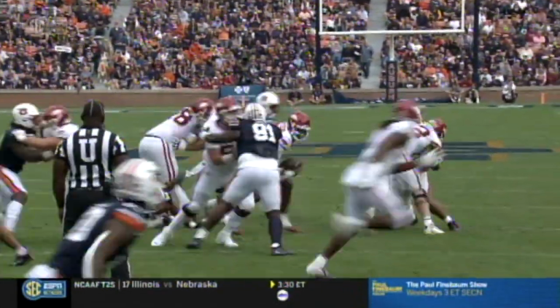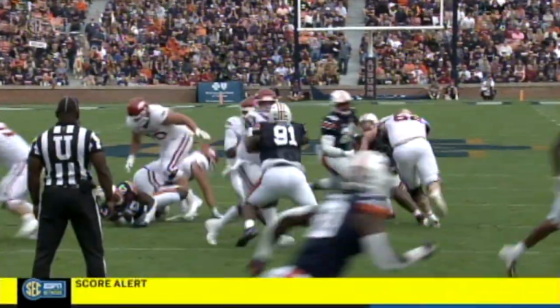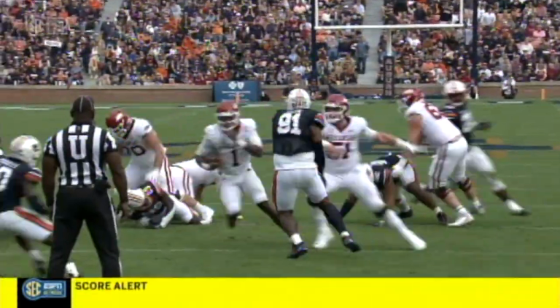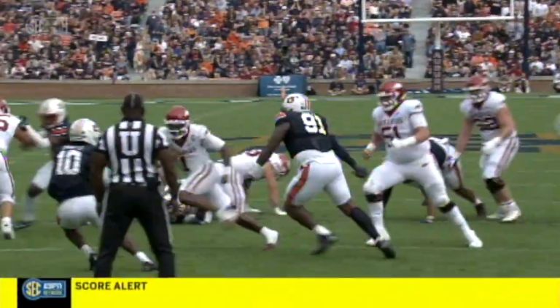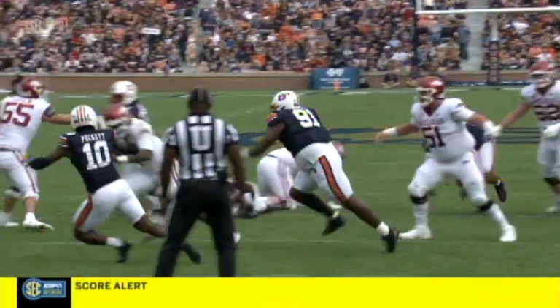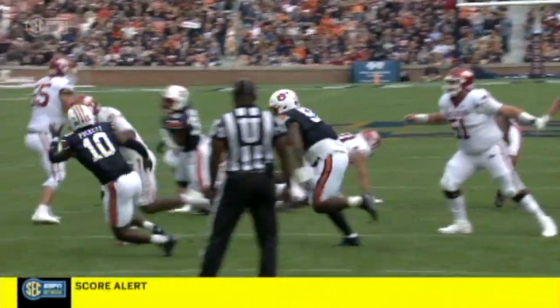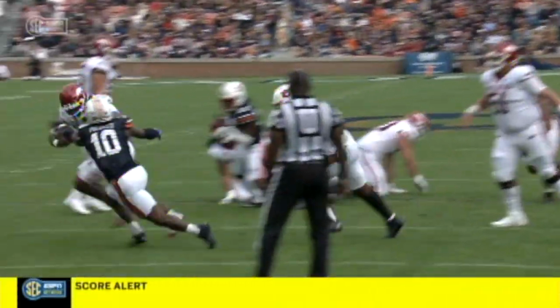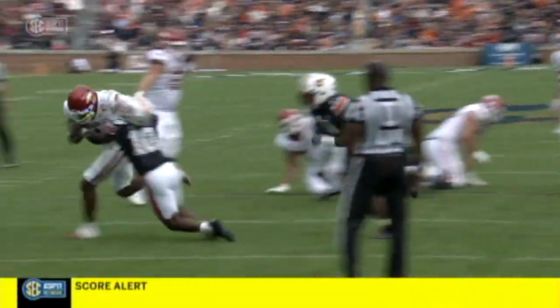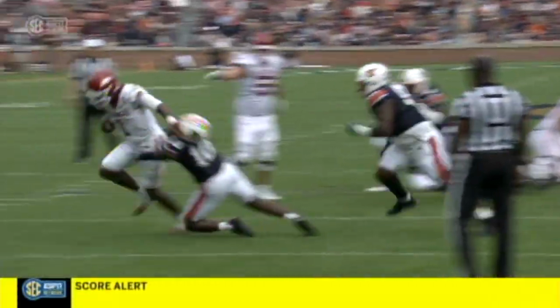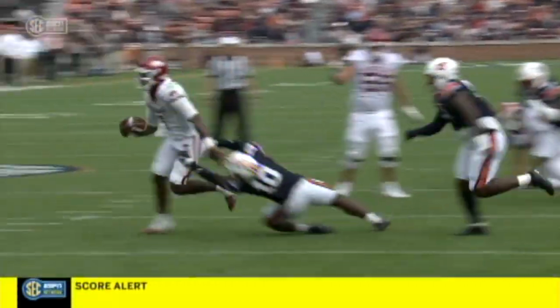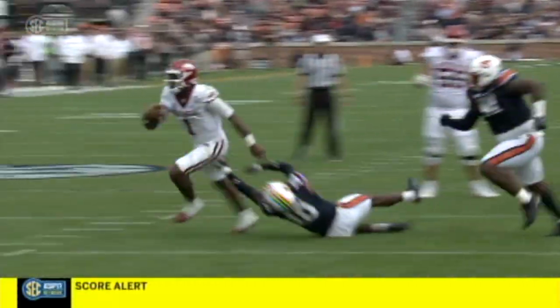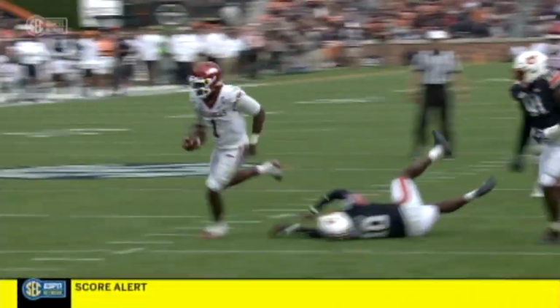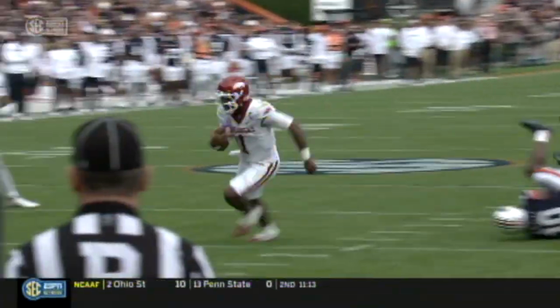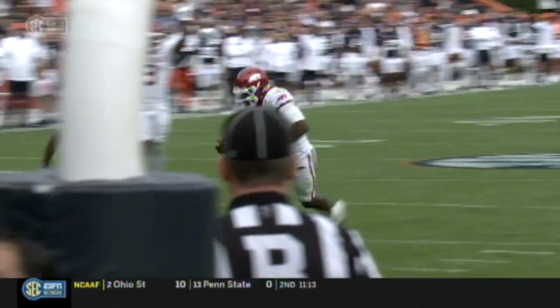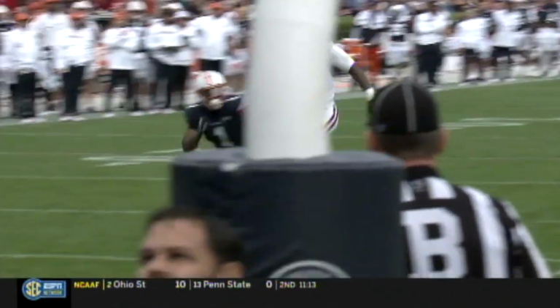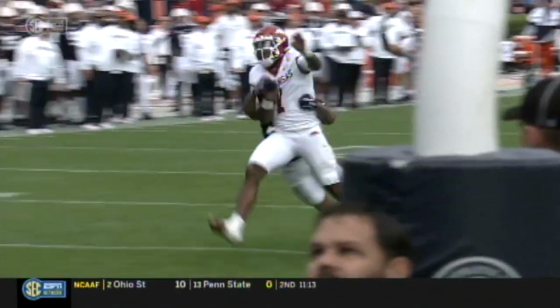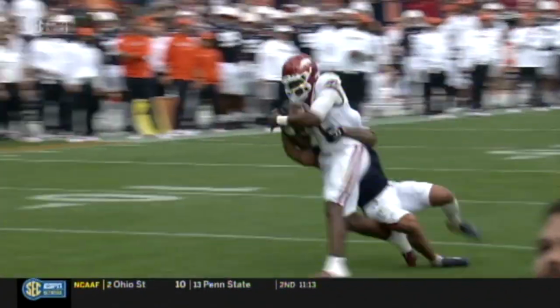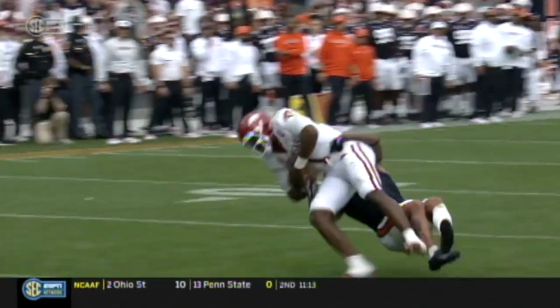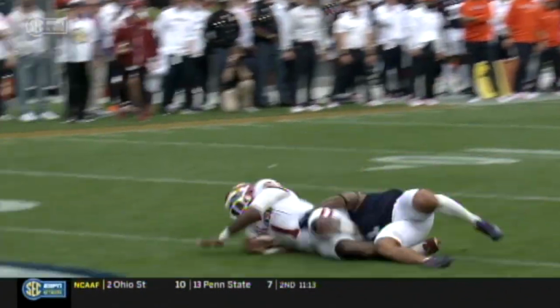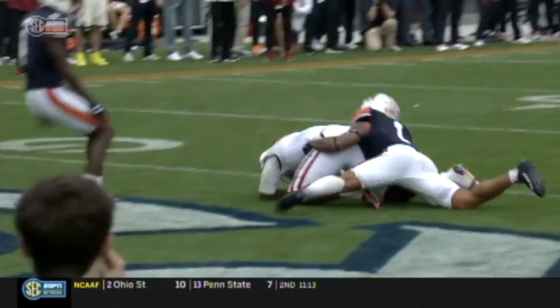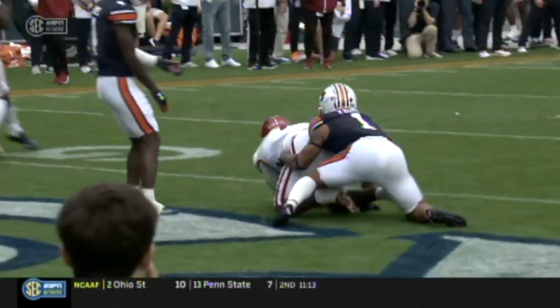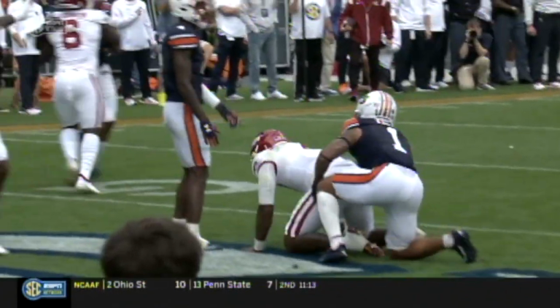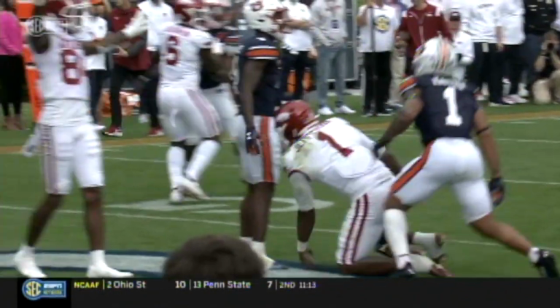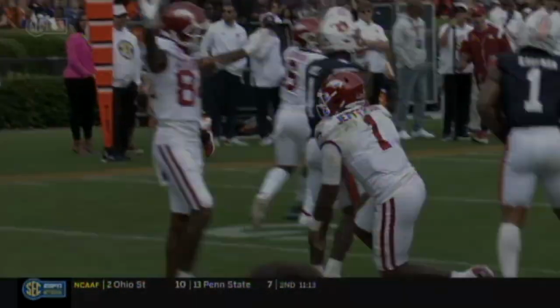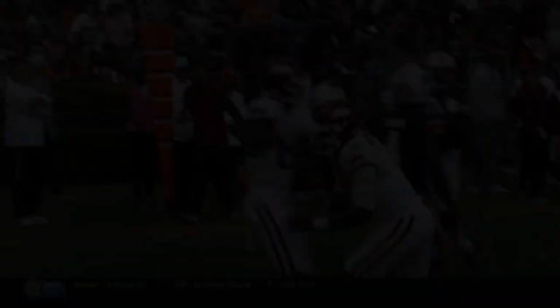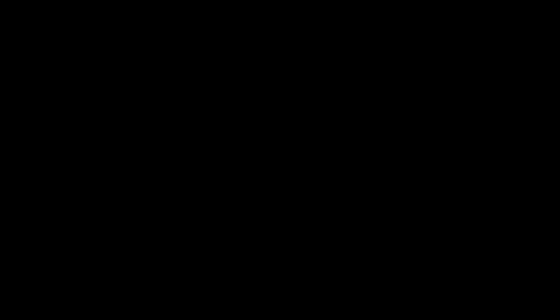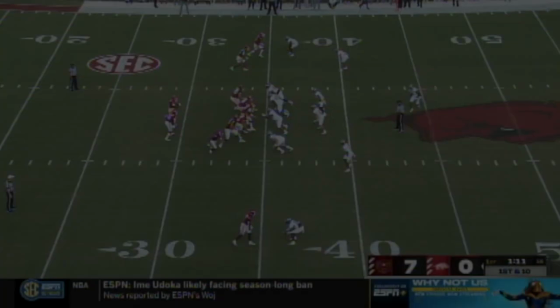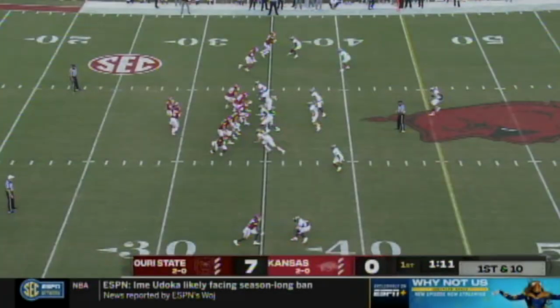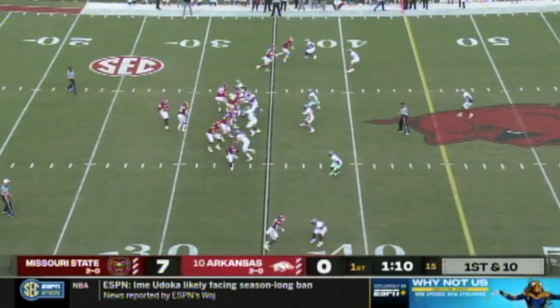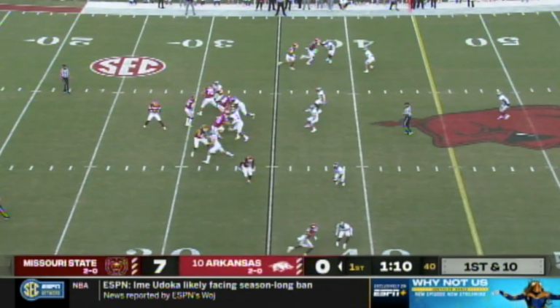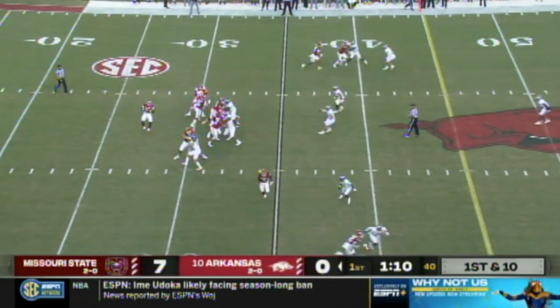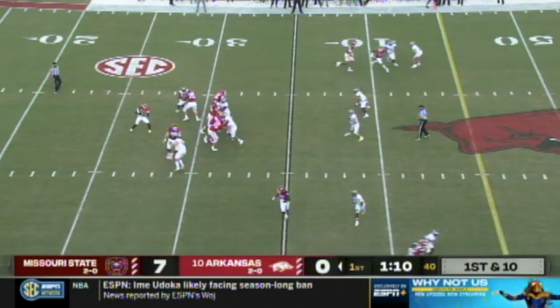K.J. Jefferson in trouble, breaks the tackle, breaks another tackle to the 5 — Touchdown! Arkansas! K.J. Jefferson!